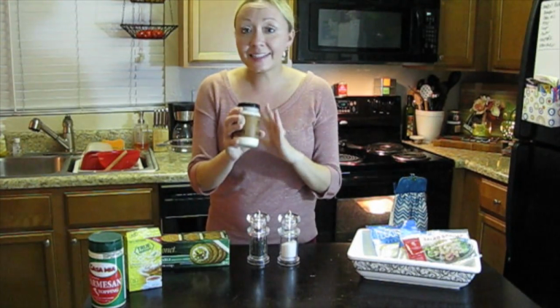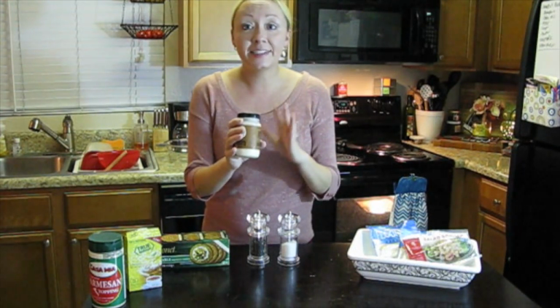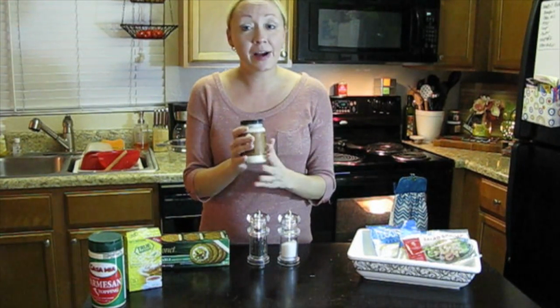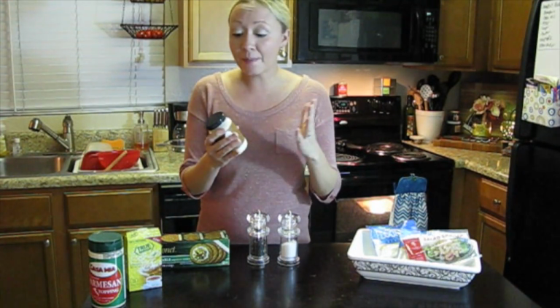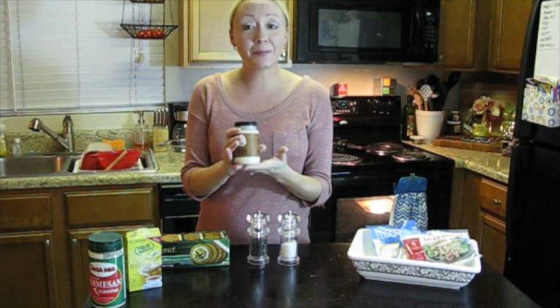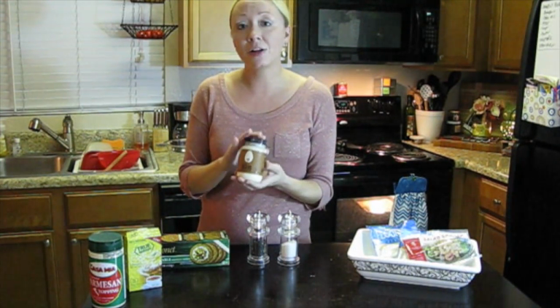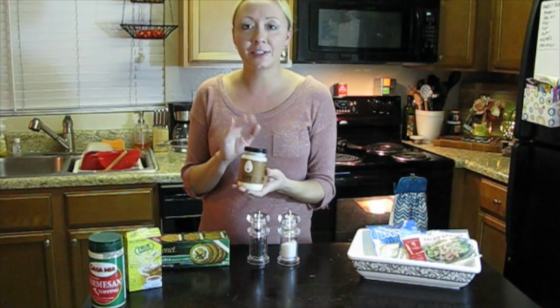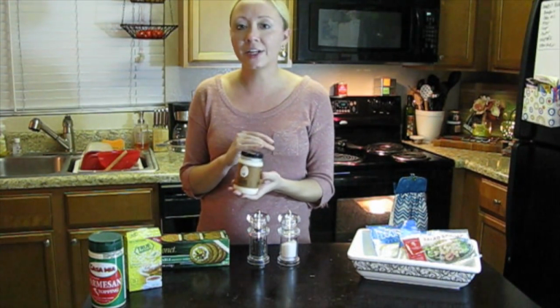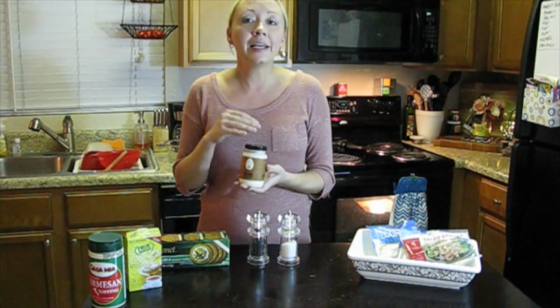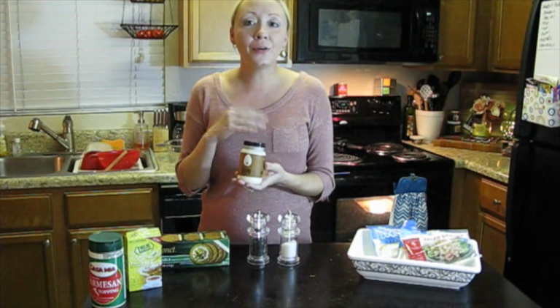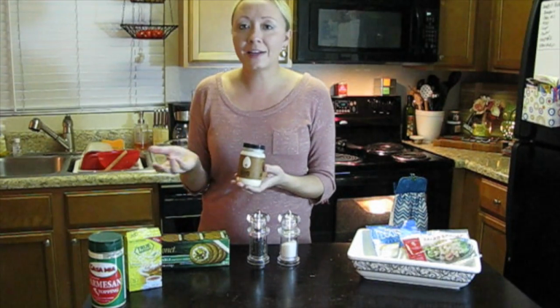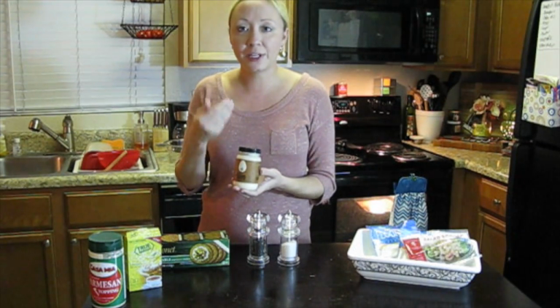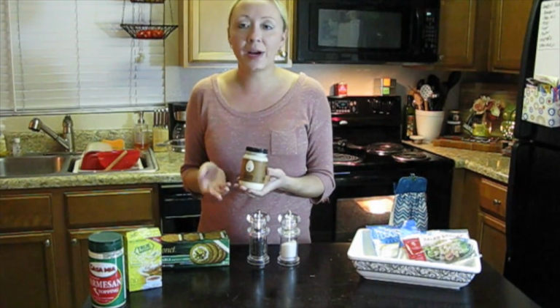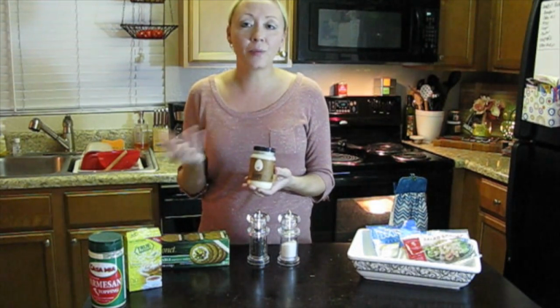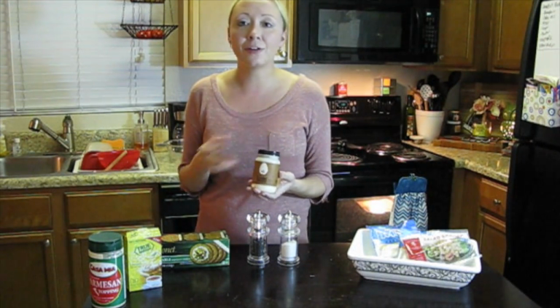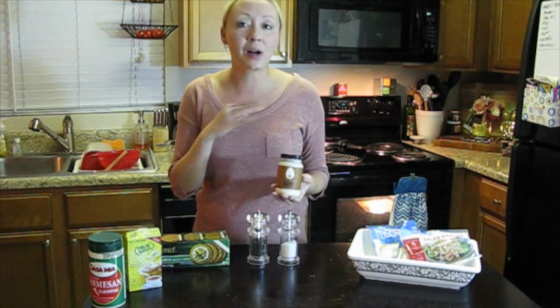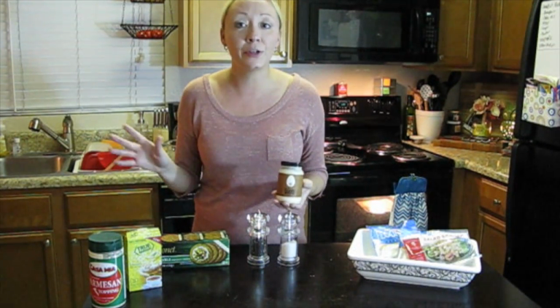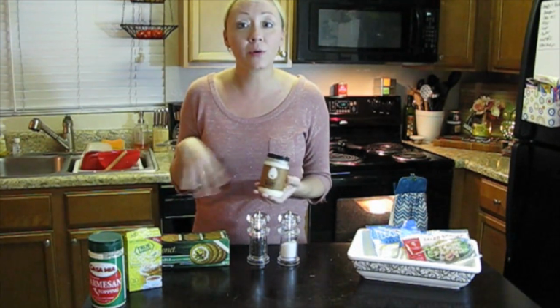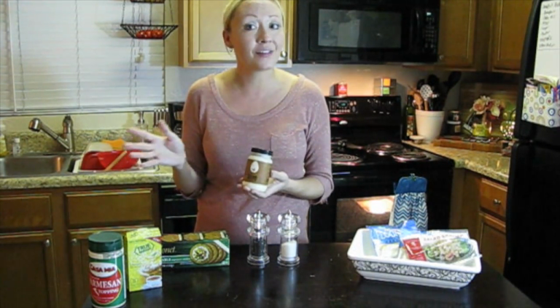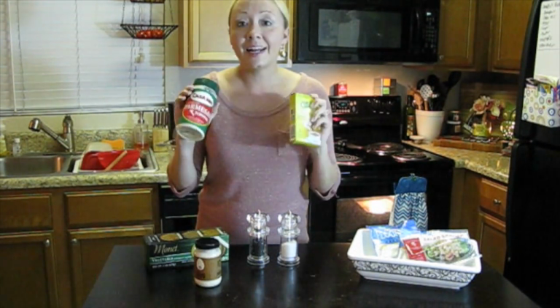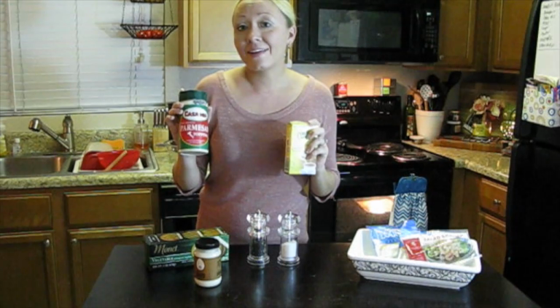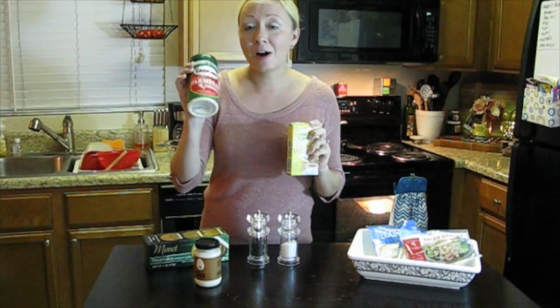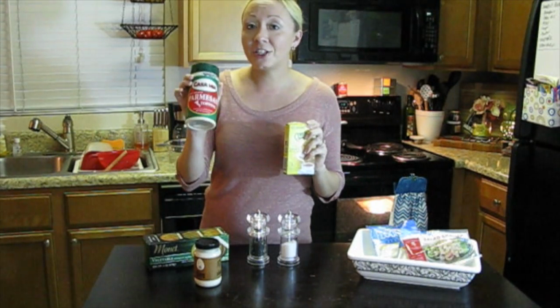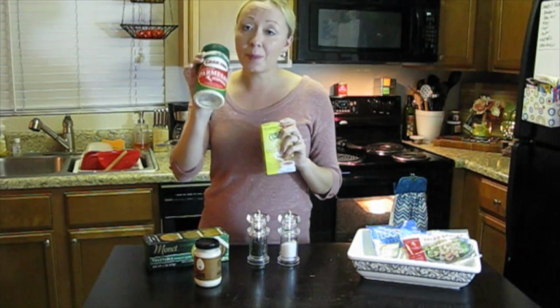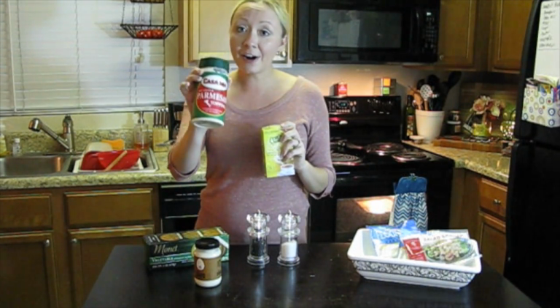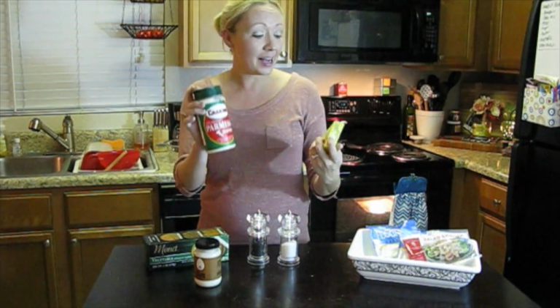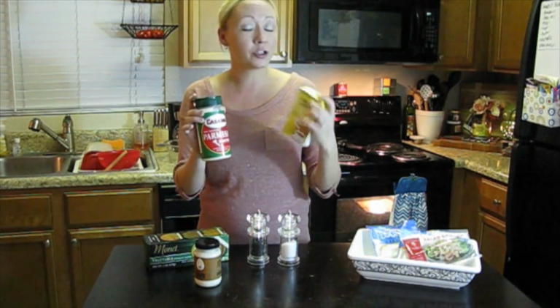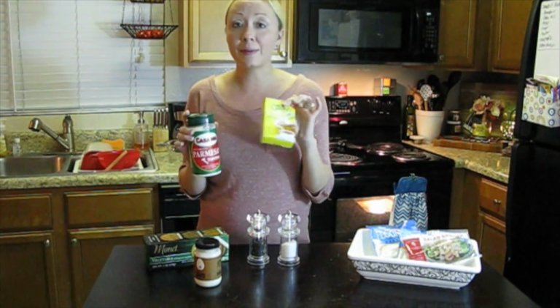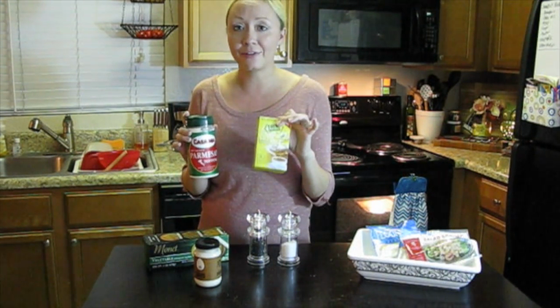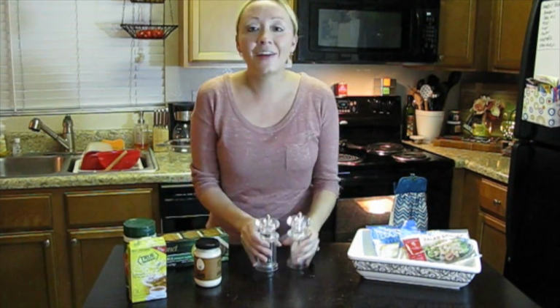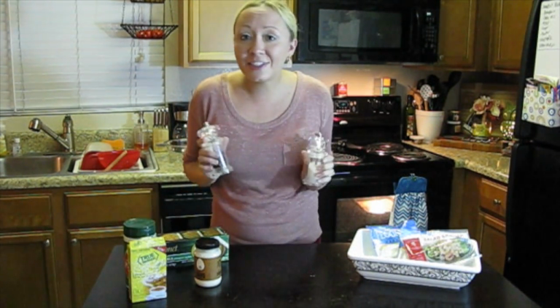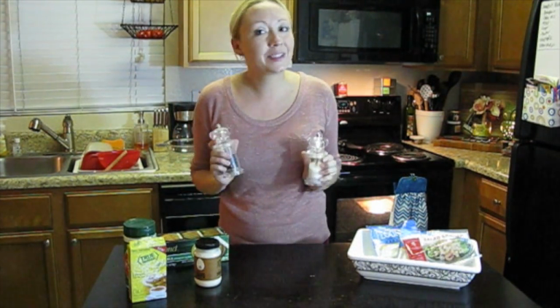The next thing you're going to need is some mayo. I picked up this small jar at the Dollar Tree — if you can't find this particular brand, just use whatever mayo you like or whatever you have on hand. I also have some Parmesan cheese topping and some true lemon flavoring. Finally, you just need some salt — that's all you're going to need.